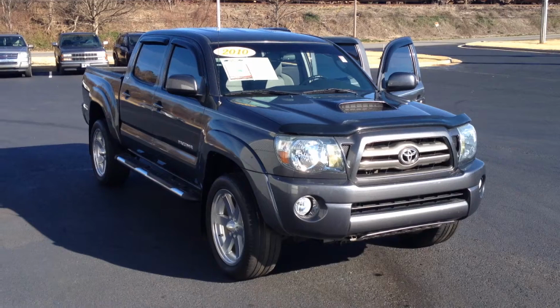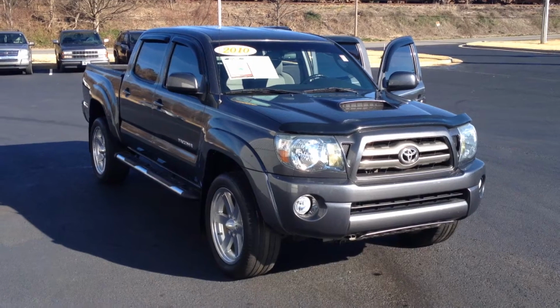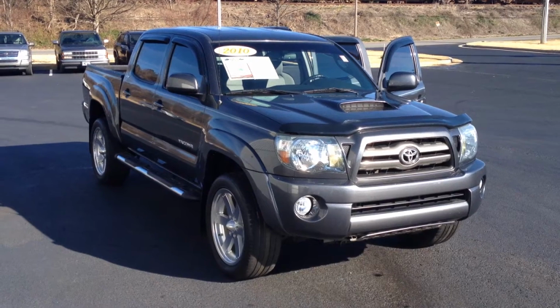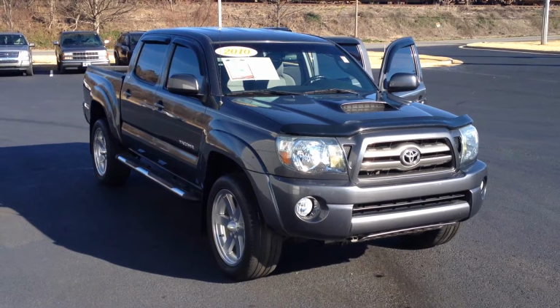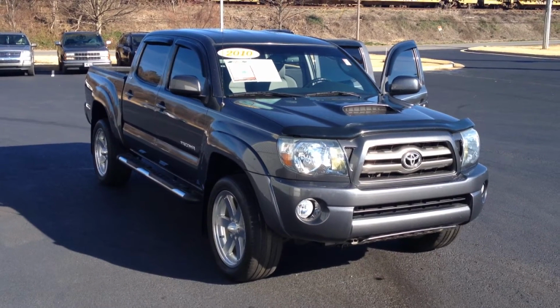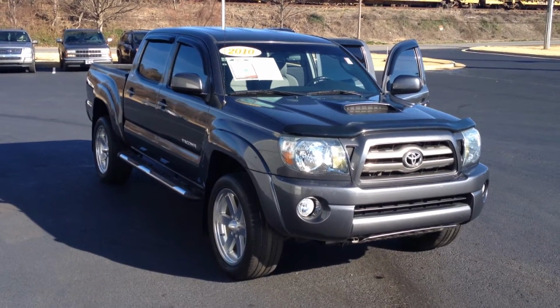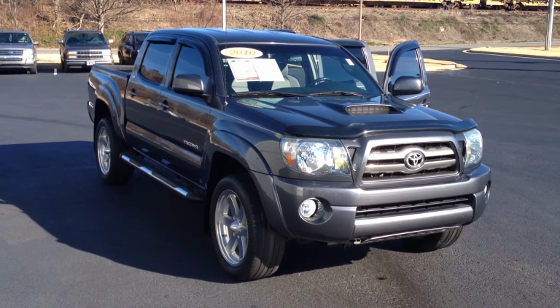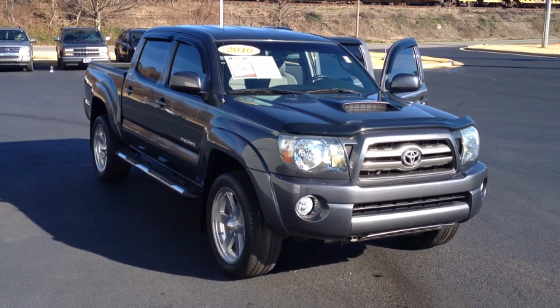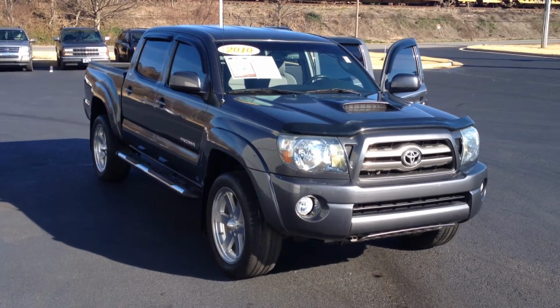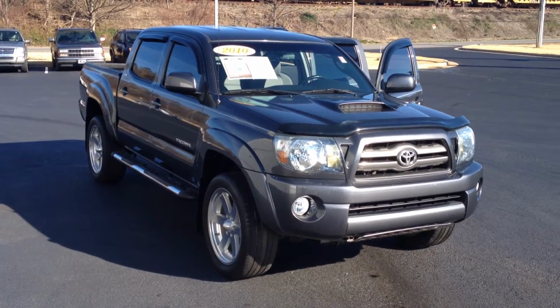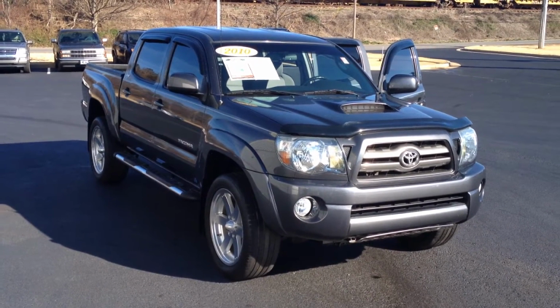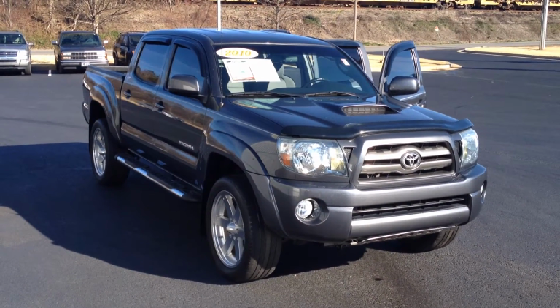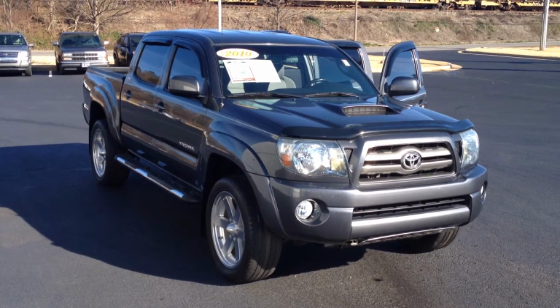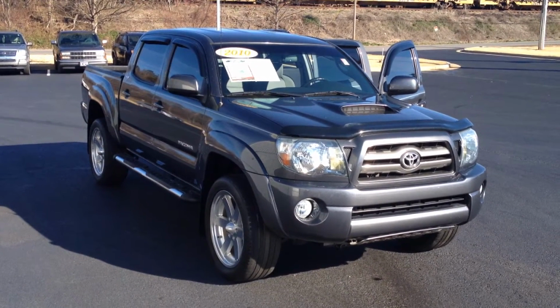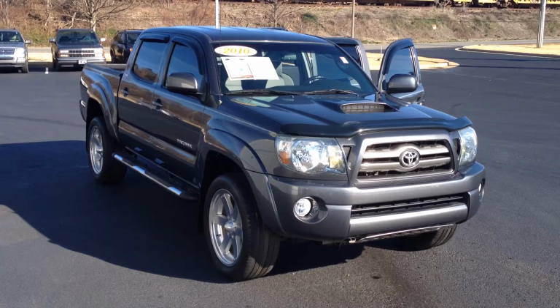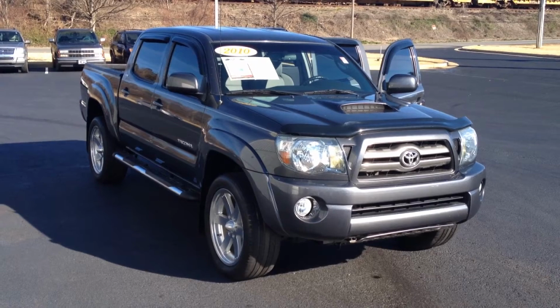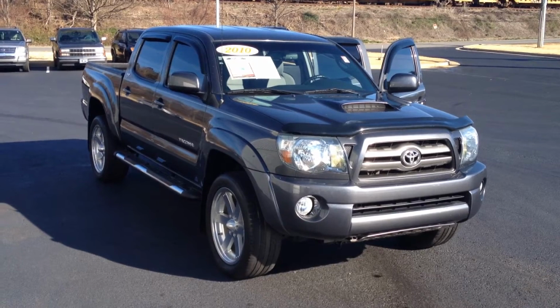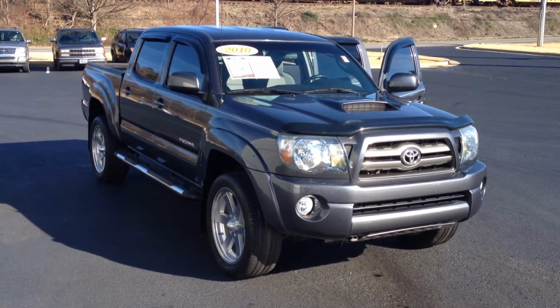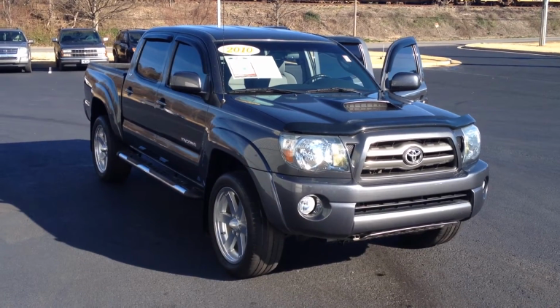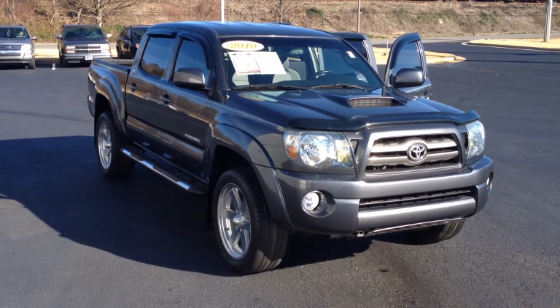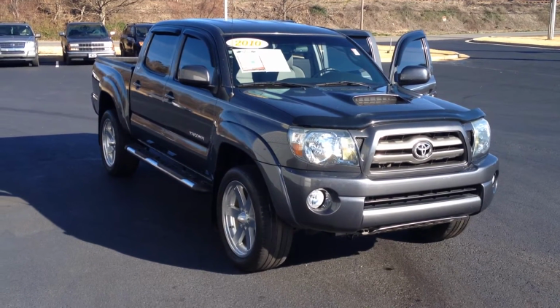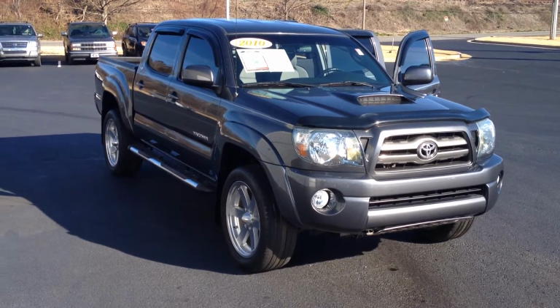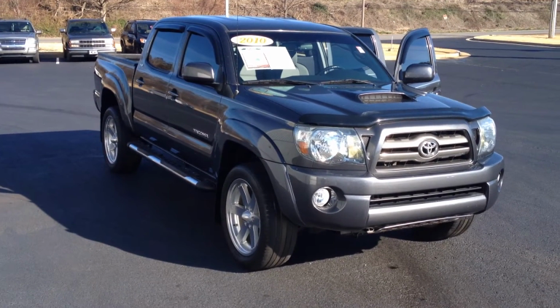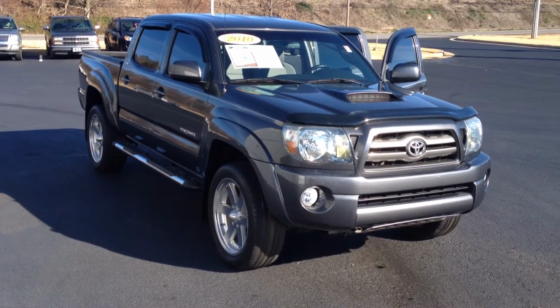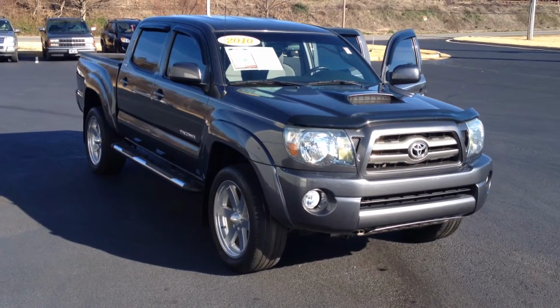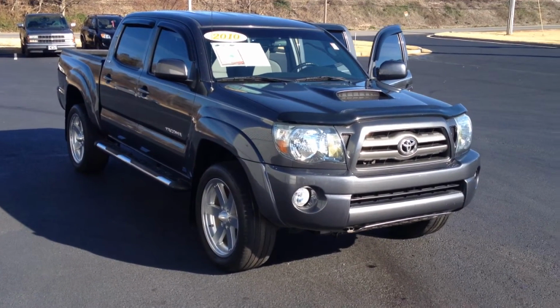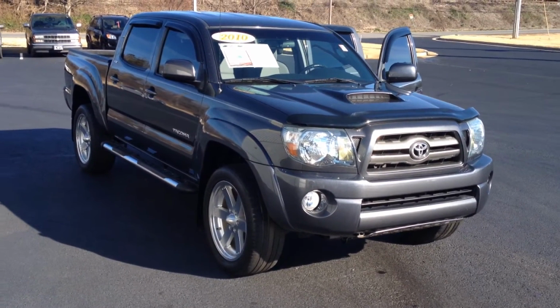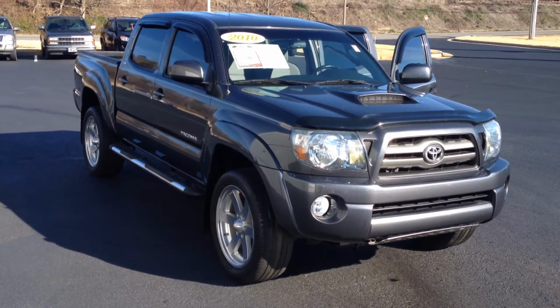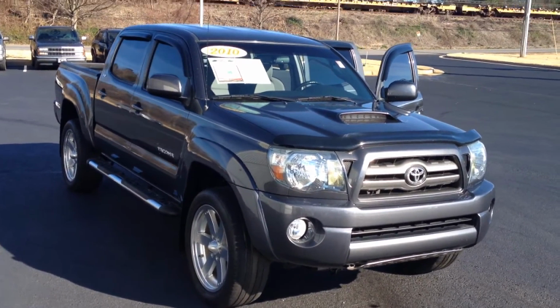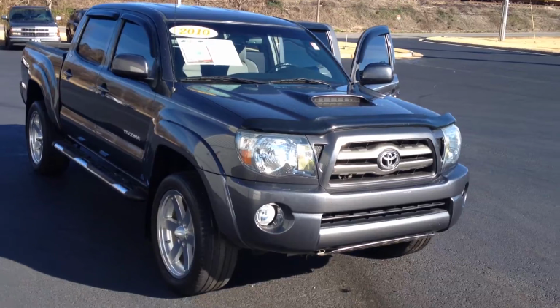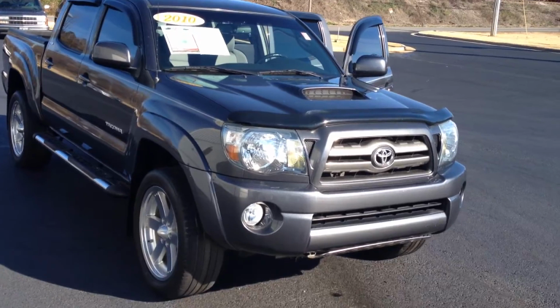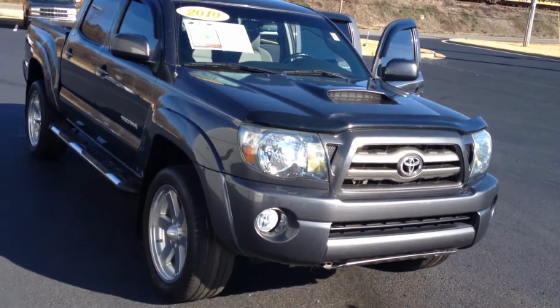Hey Ralph, this is Gerald at LaGrange Toyota. This is the 2010 Toyota Tacoma Pre-Runner, and this is an XSP model. I'll go over some of the cooler features here with you.